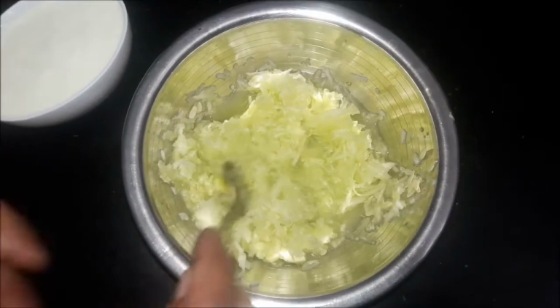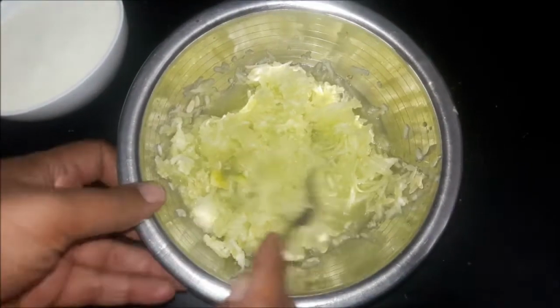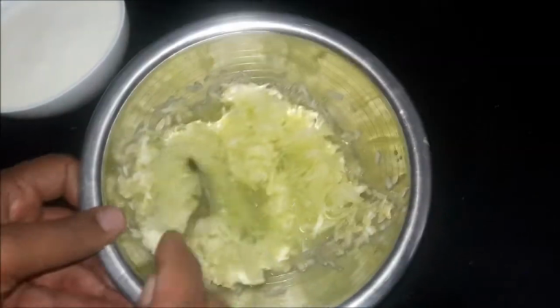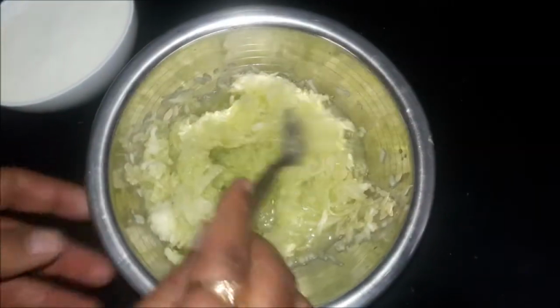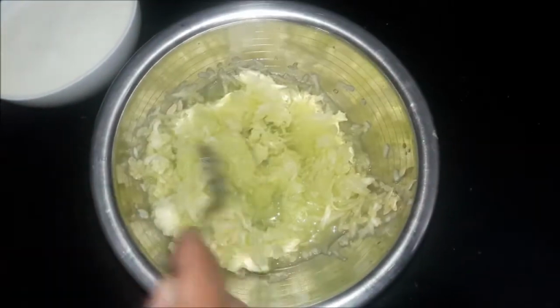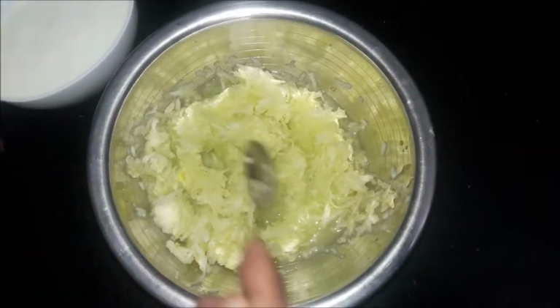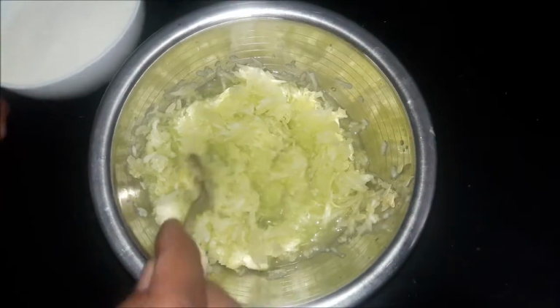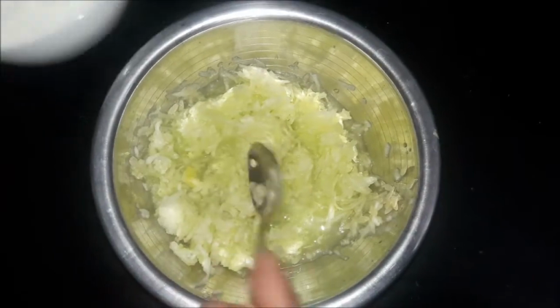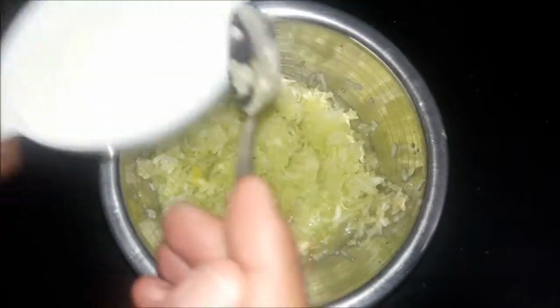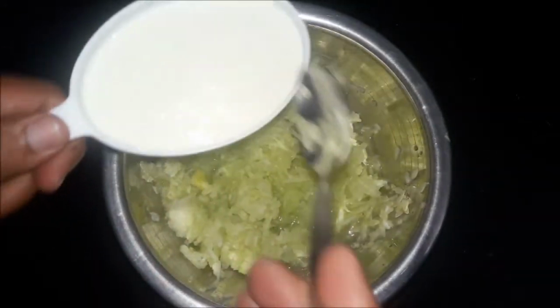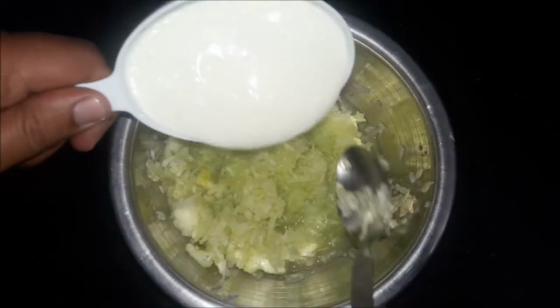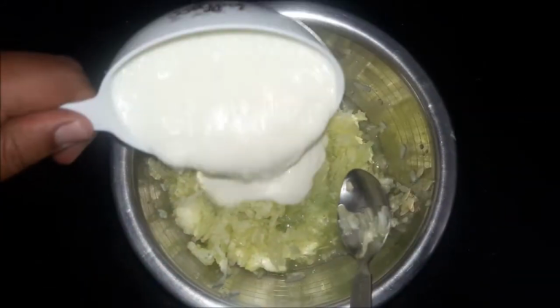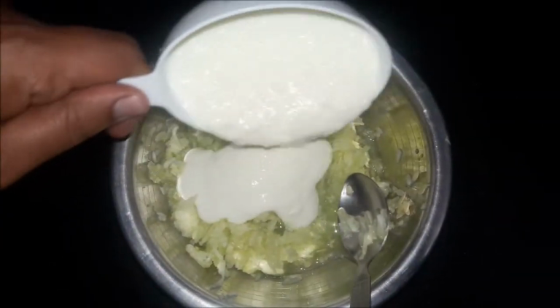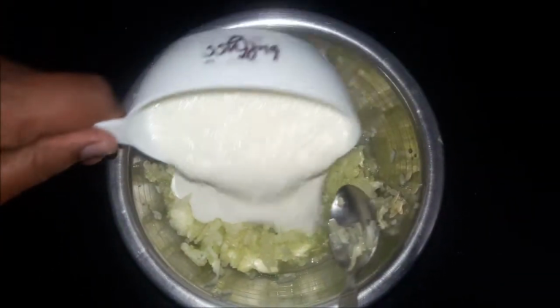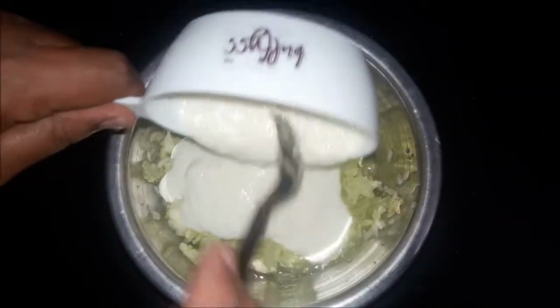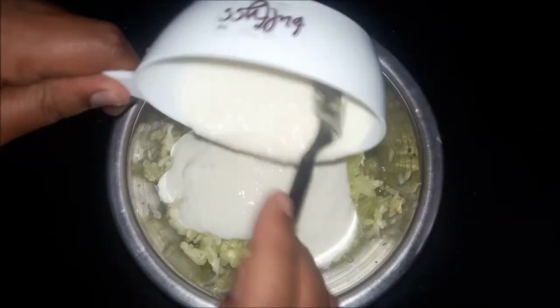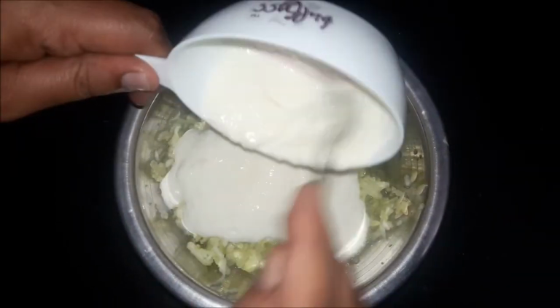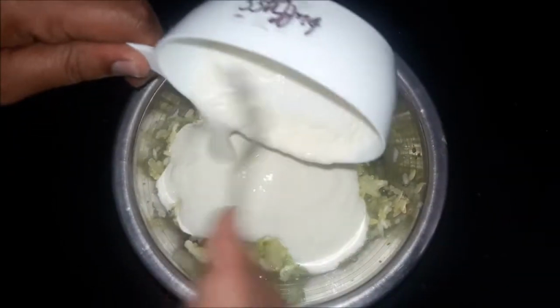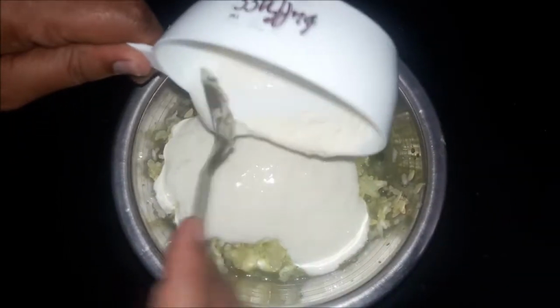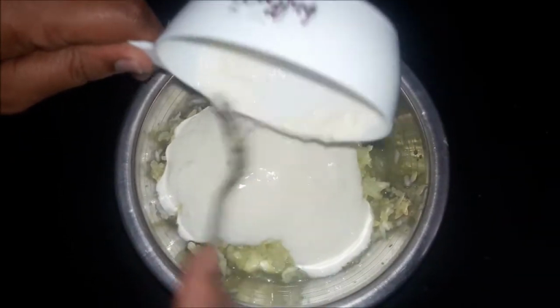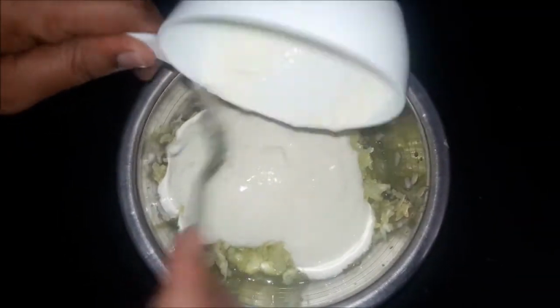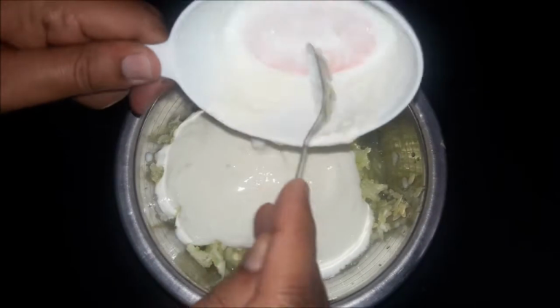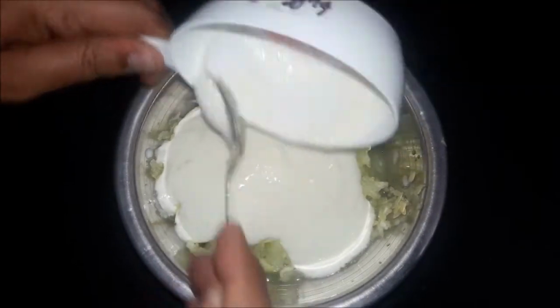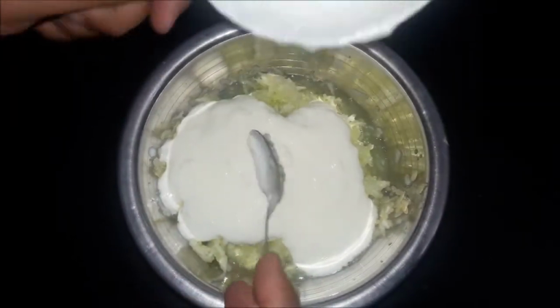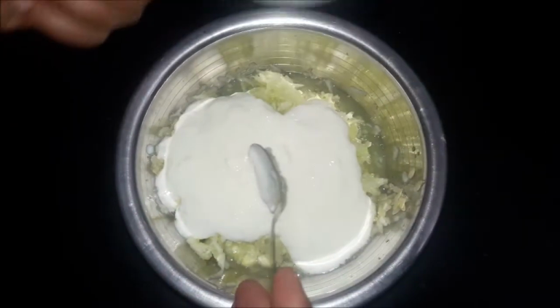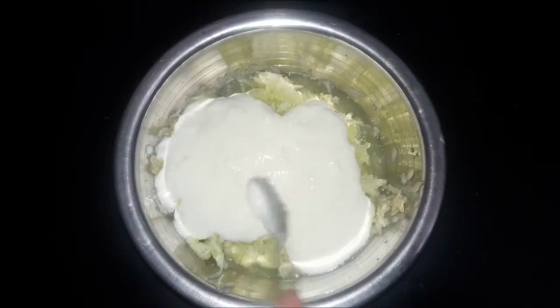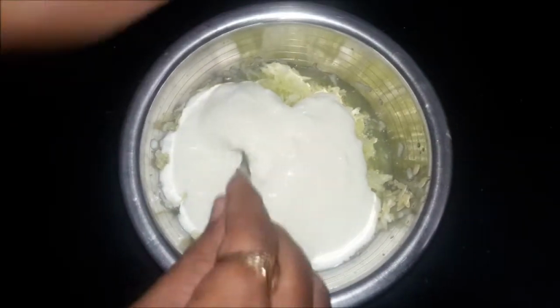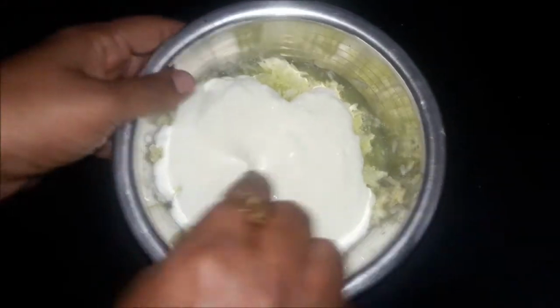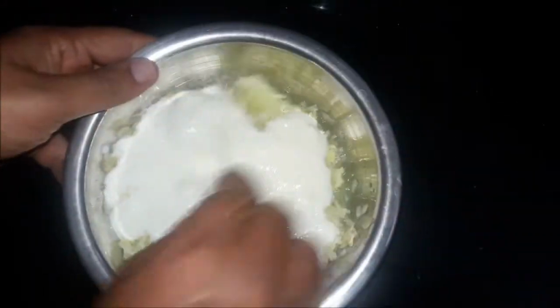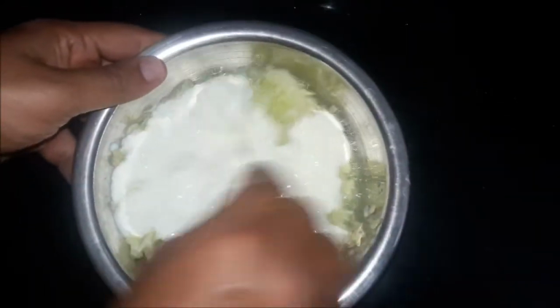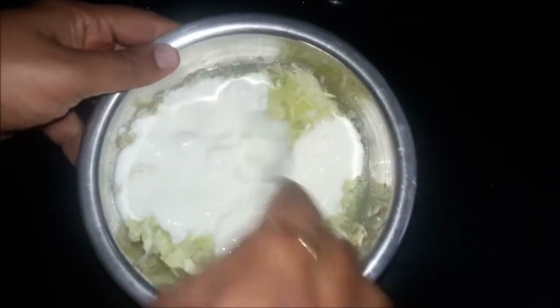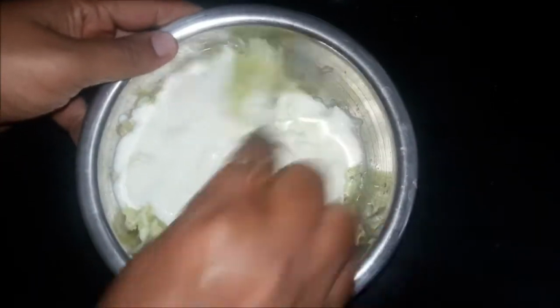Now we start to make the raita. First, we will put the curd in a bowl and mix it a little bit.